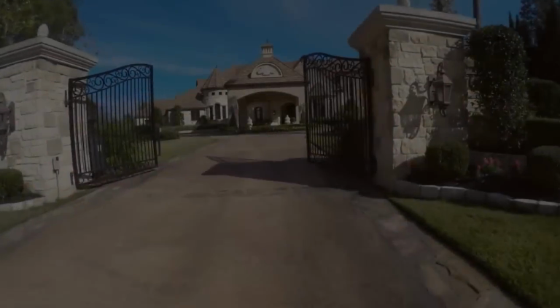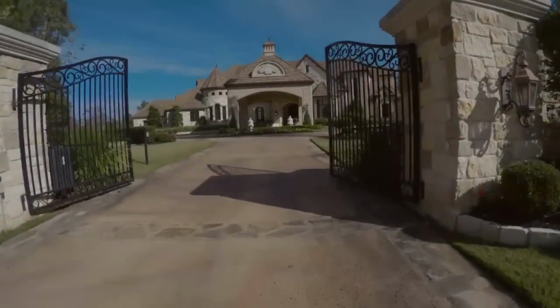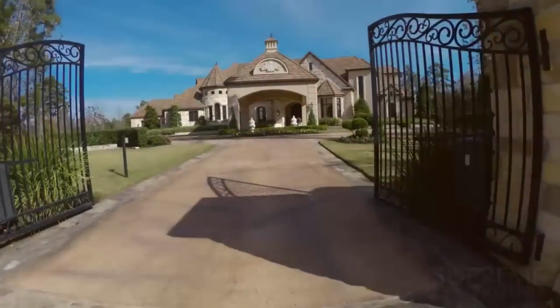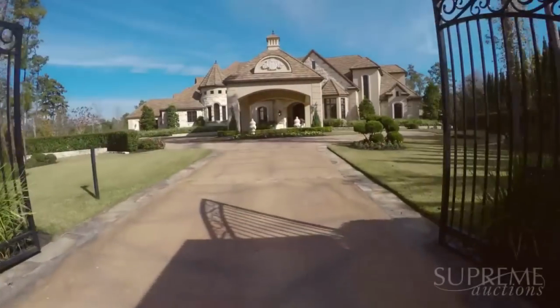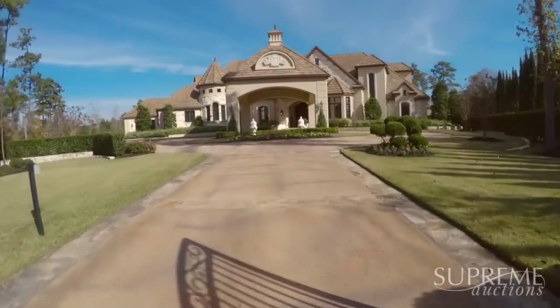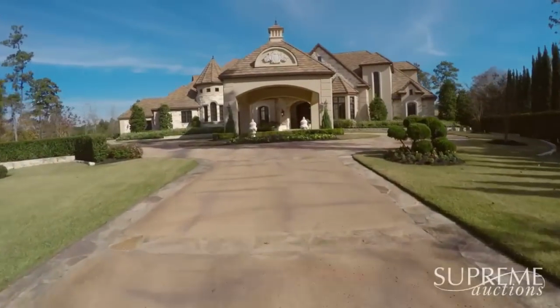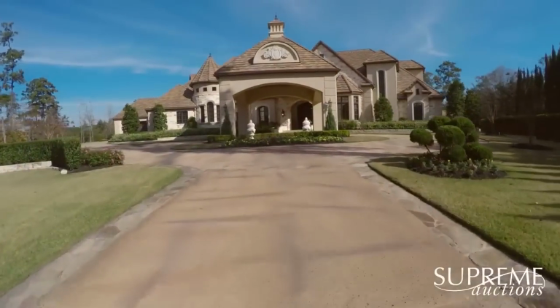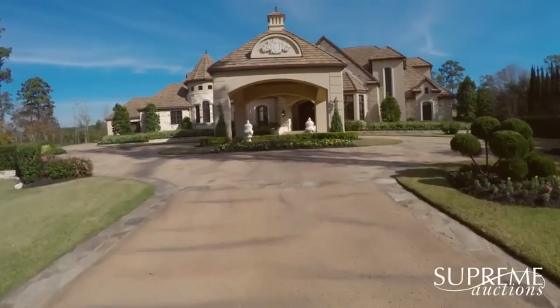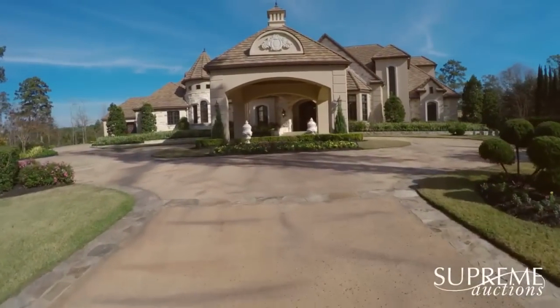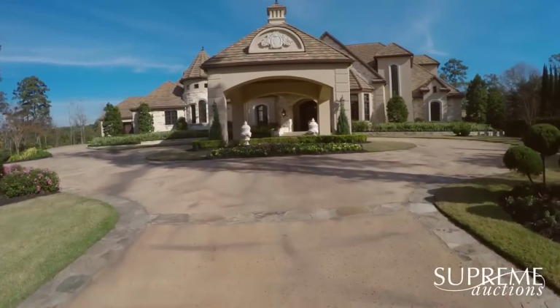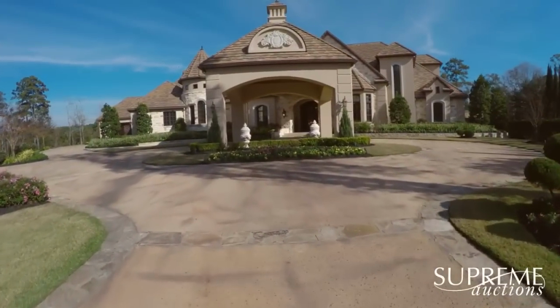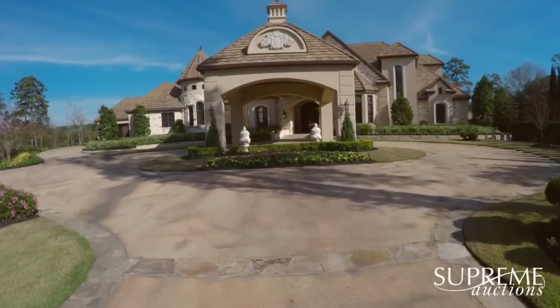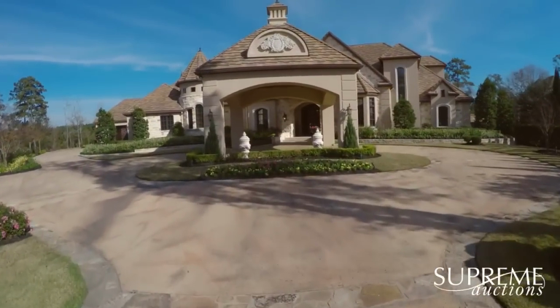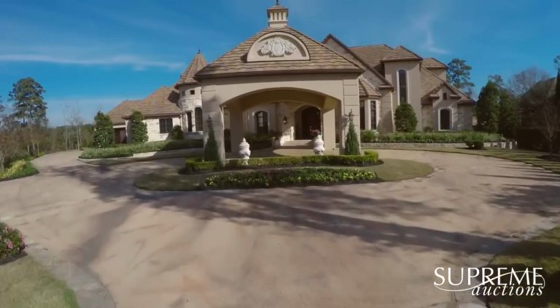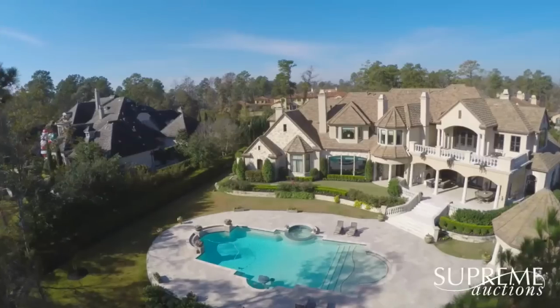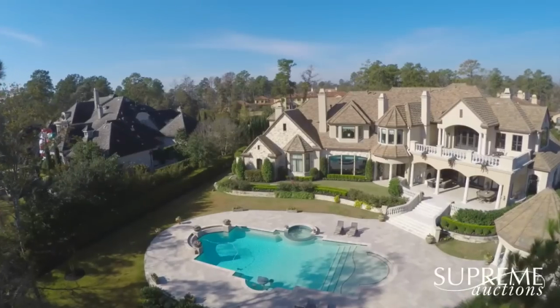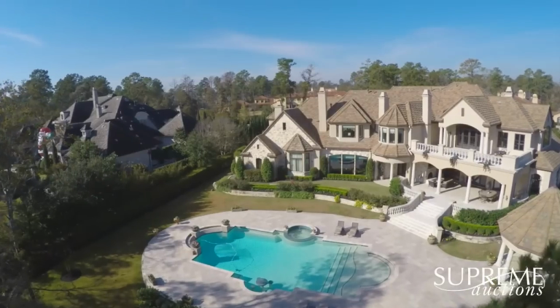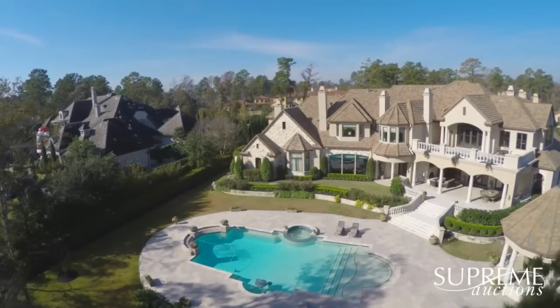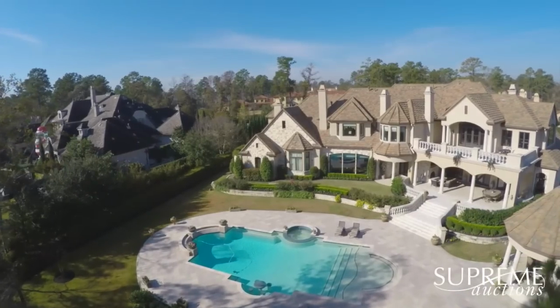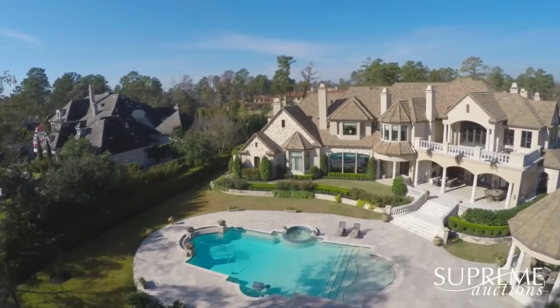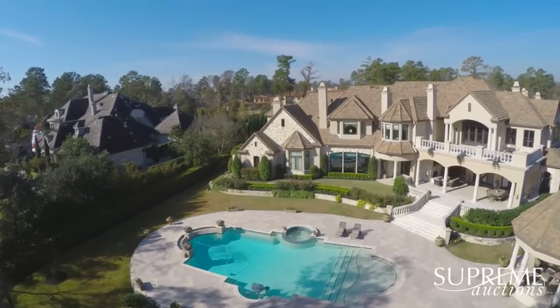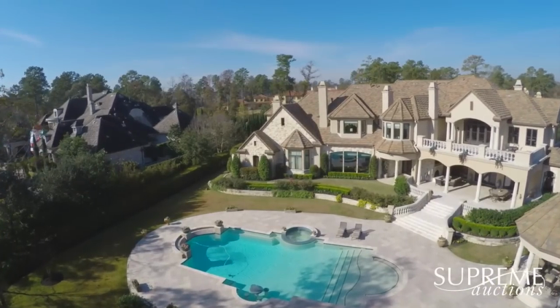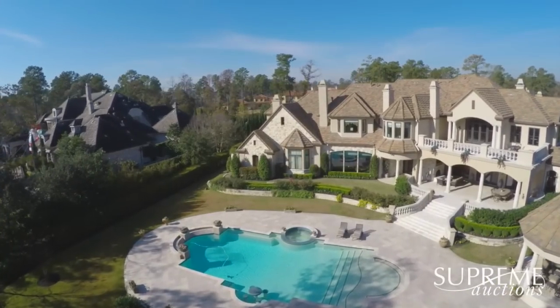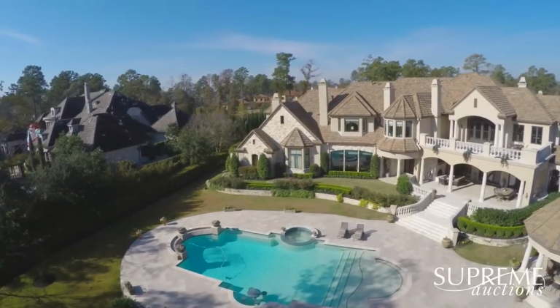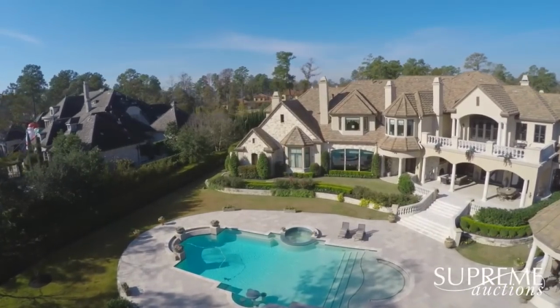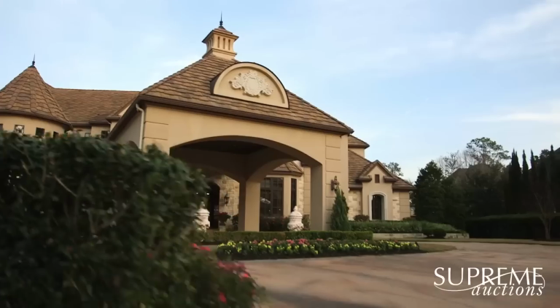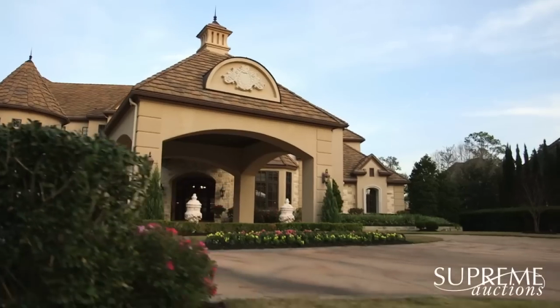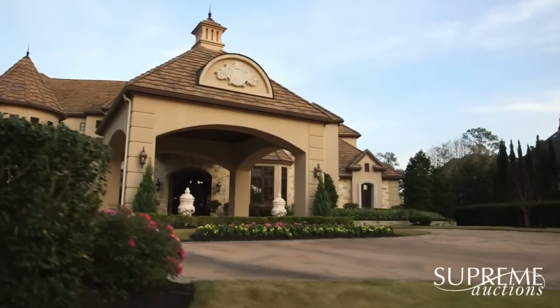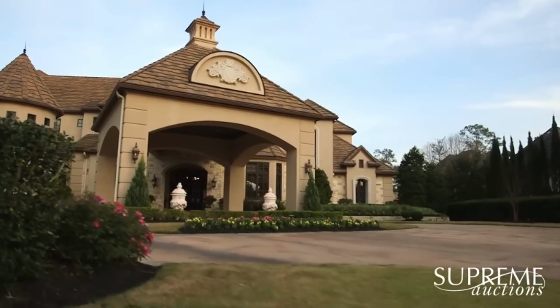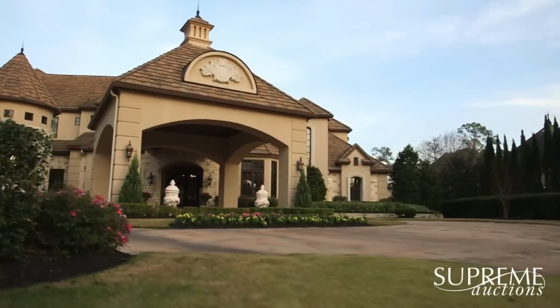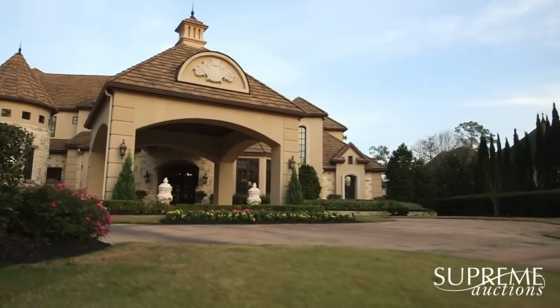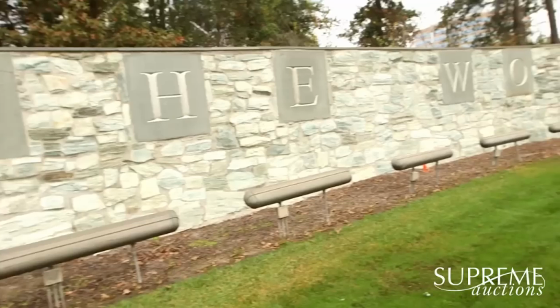Welcome to Colonial Haven, an exceptional home that deserves to live in your family for generations. Selling at absolute auction with no reserve on March 26th.